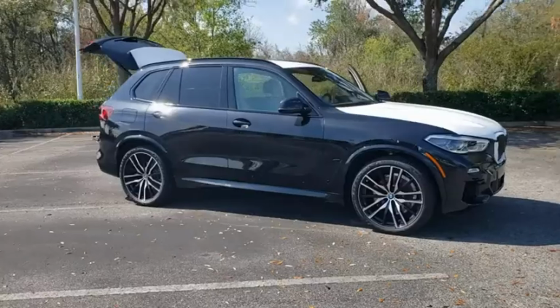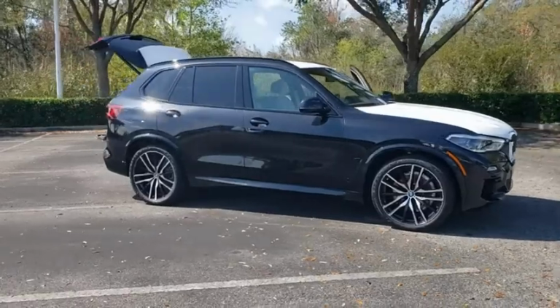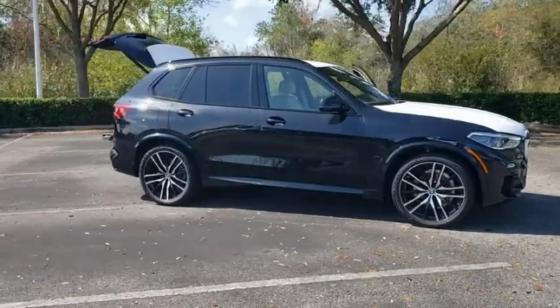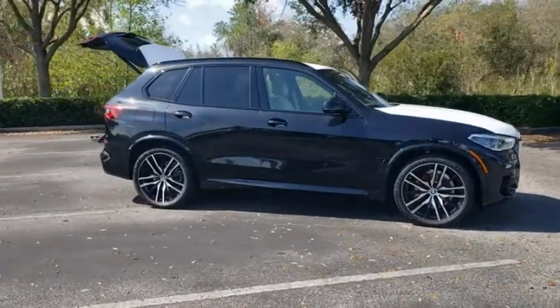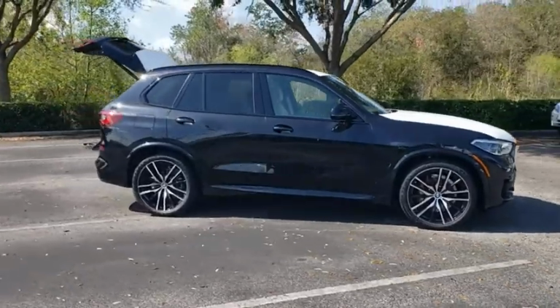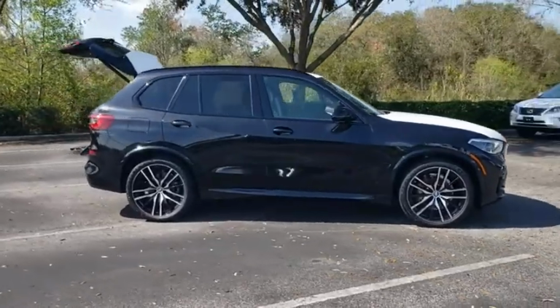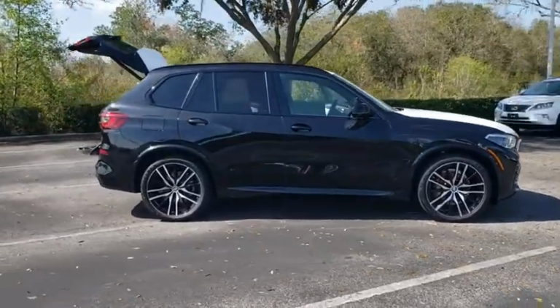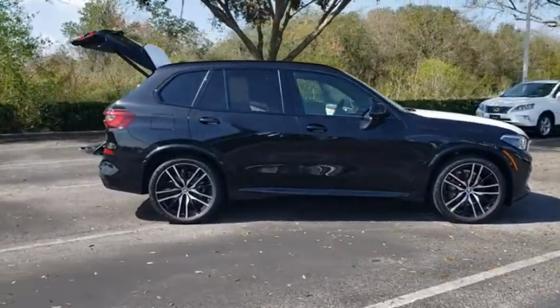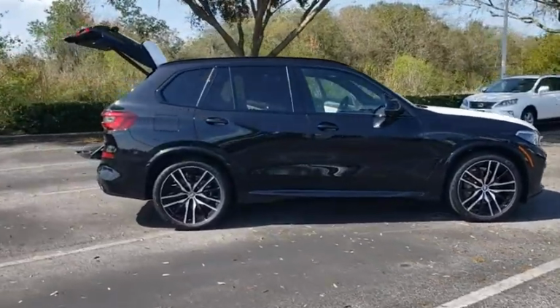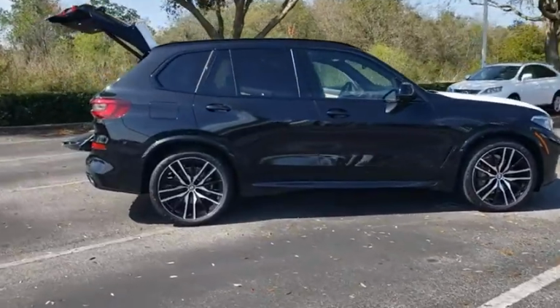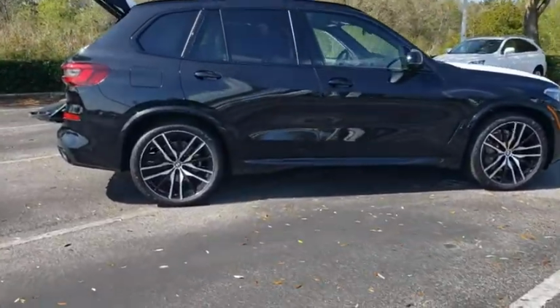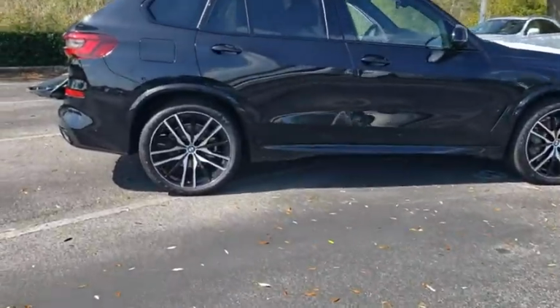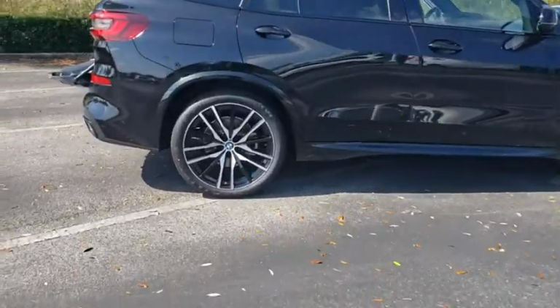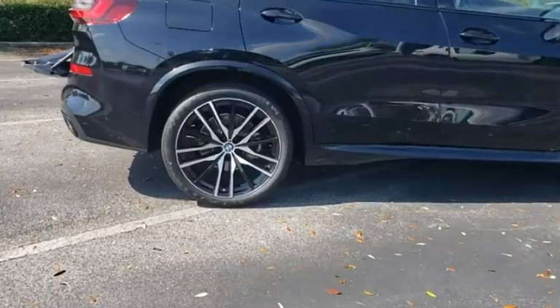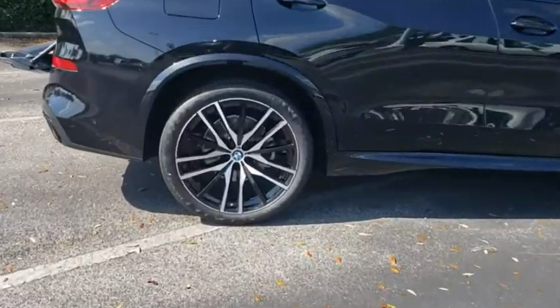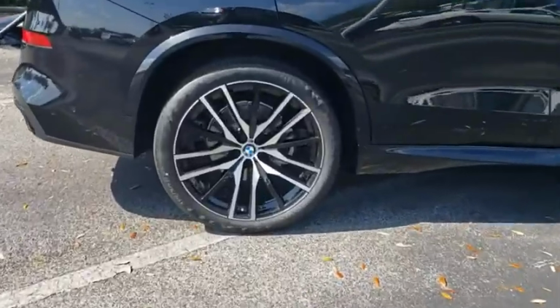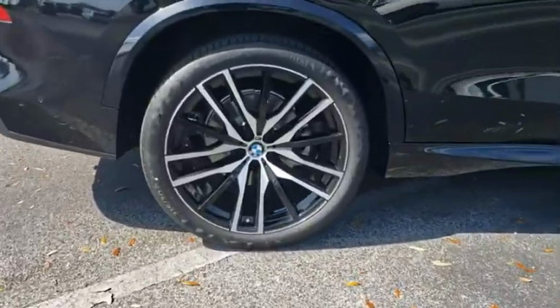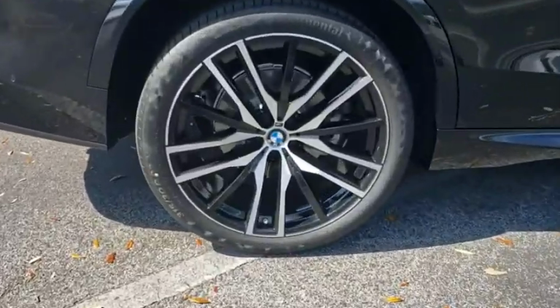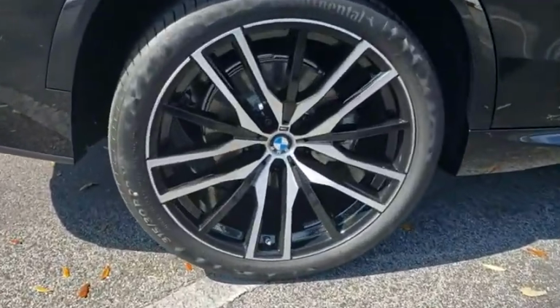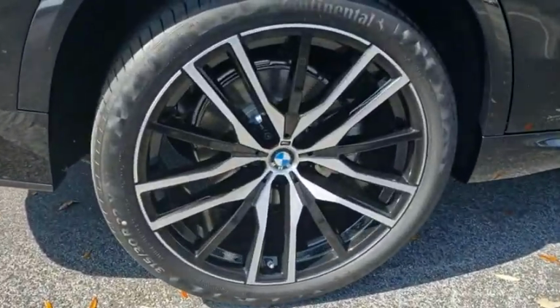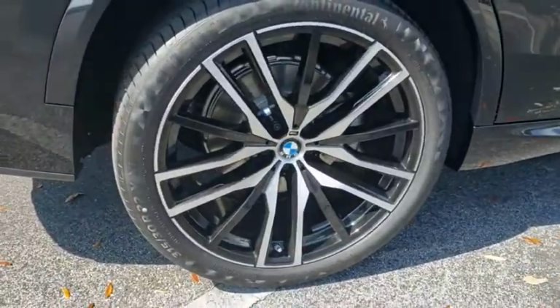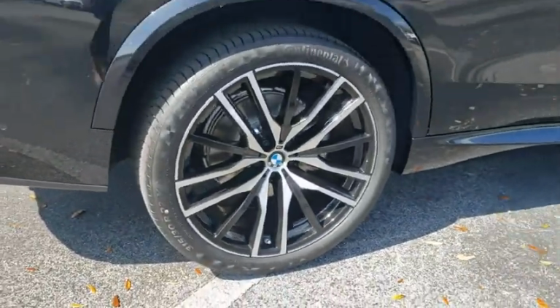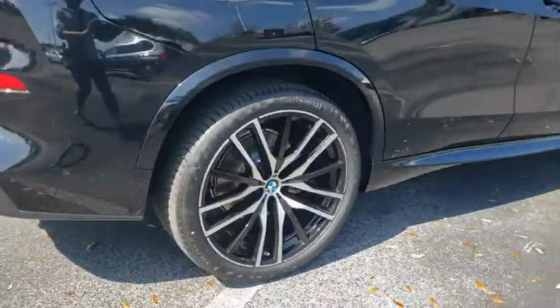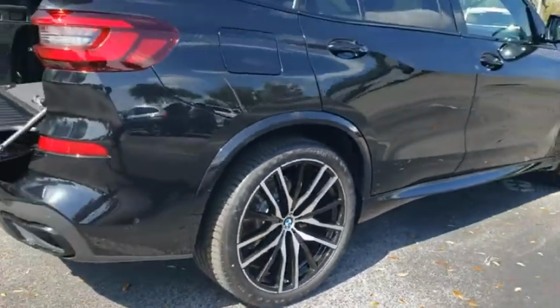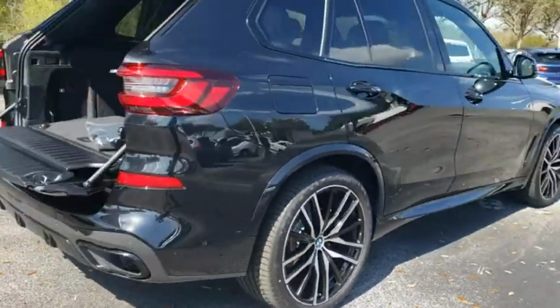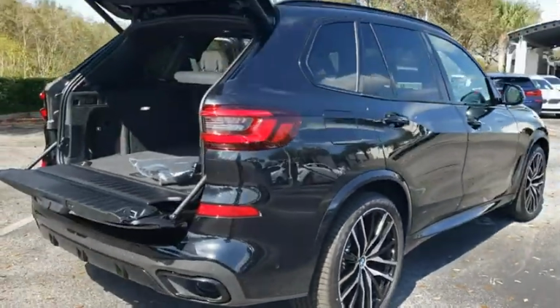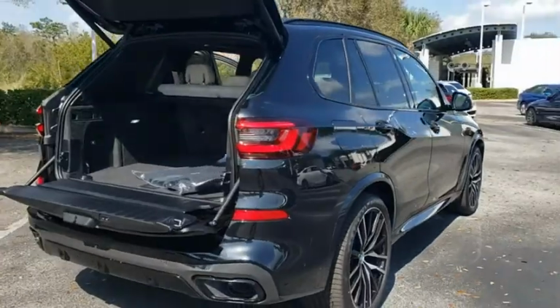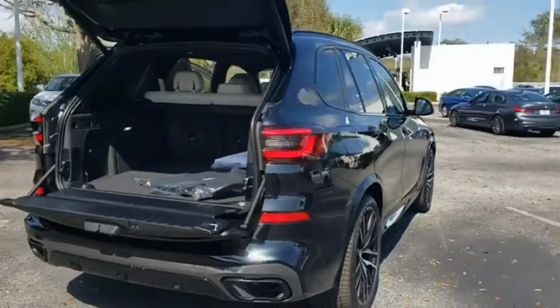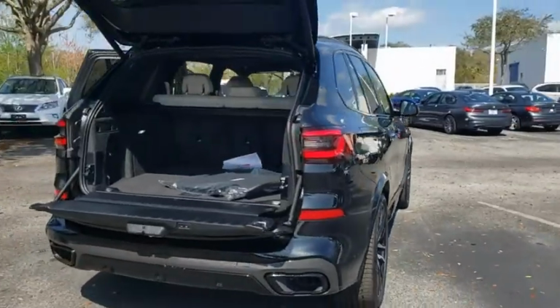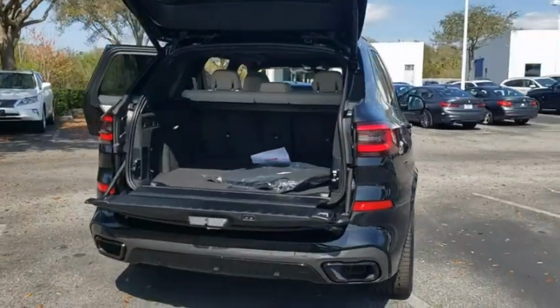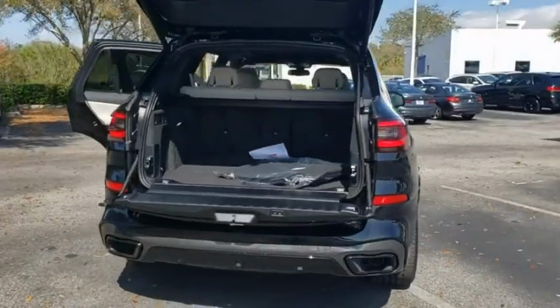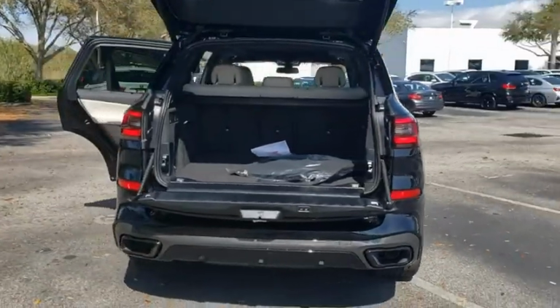Make a great choice today with the 2021 BMW X5. The BMW X5 is an award-winning performance, space, and efficiency vehicle. Here are some of this vehicle's great options.